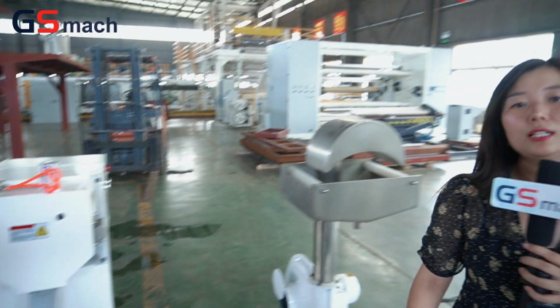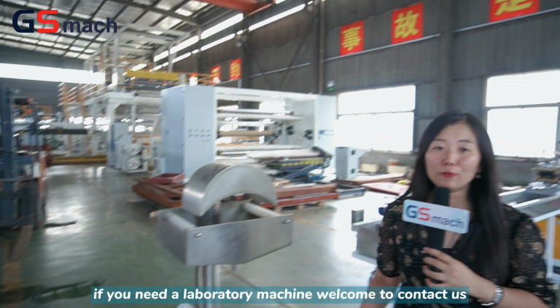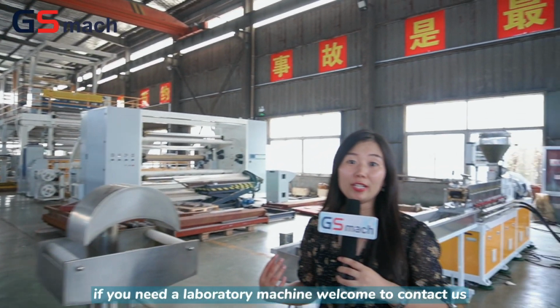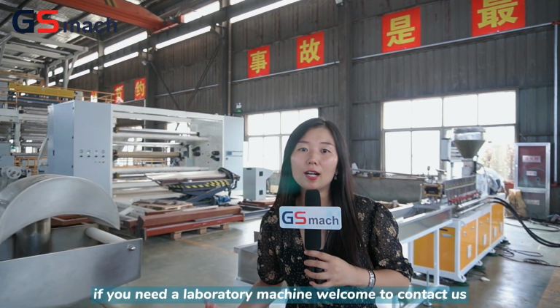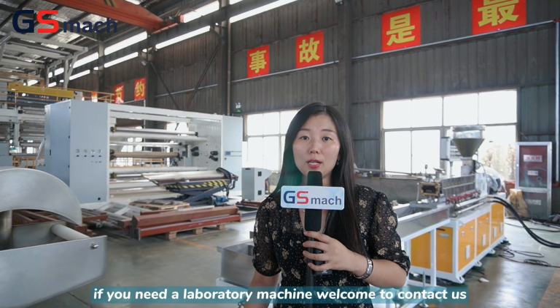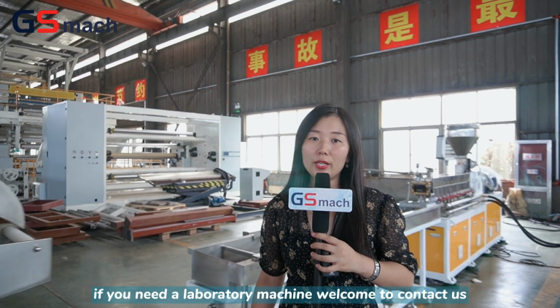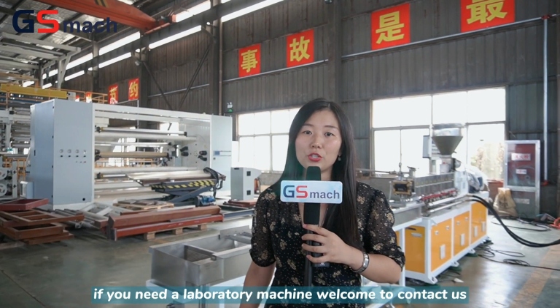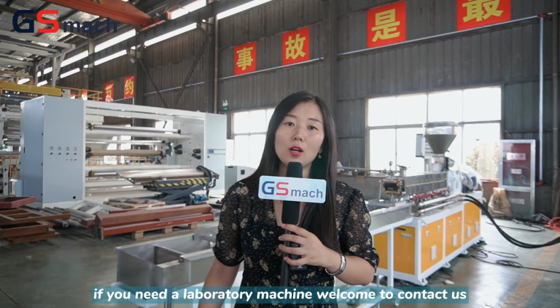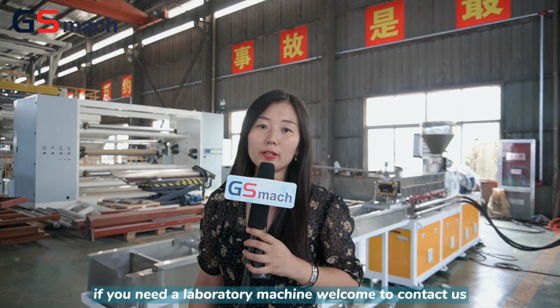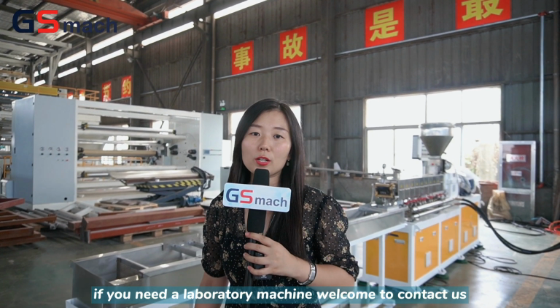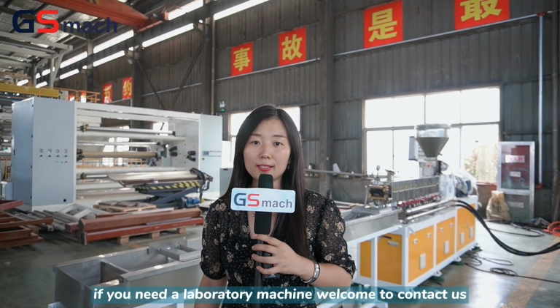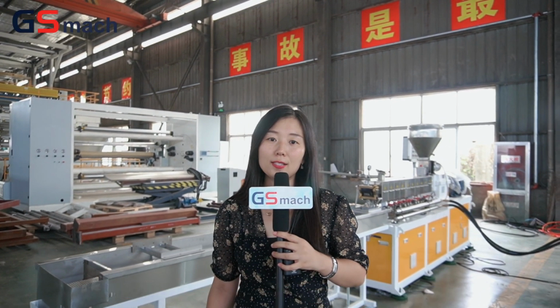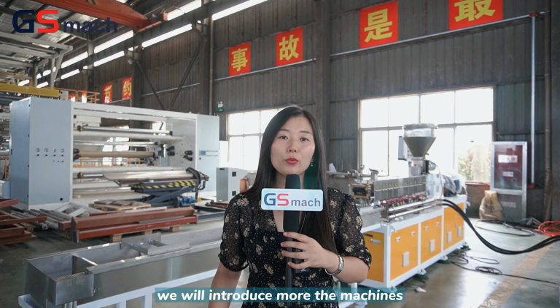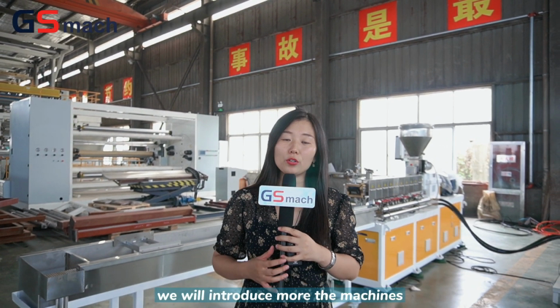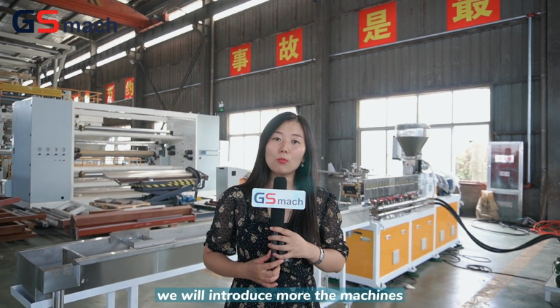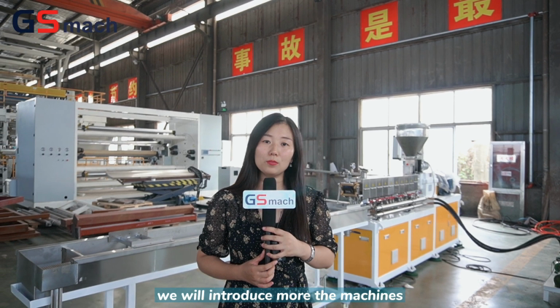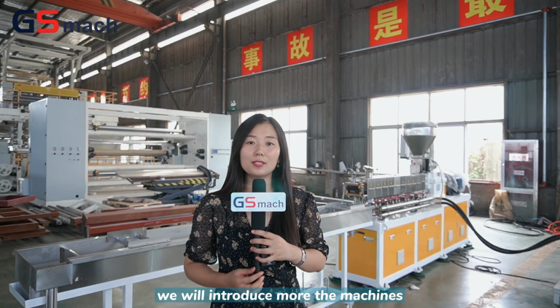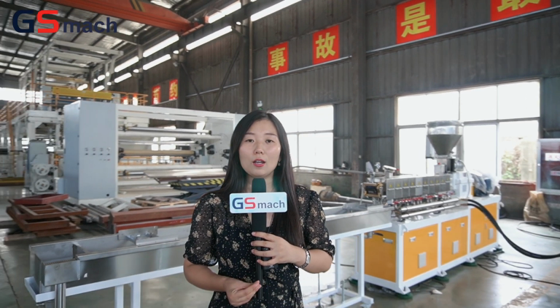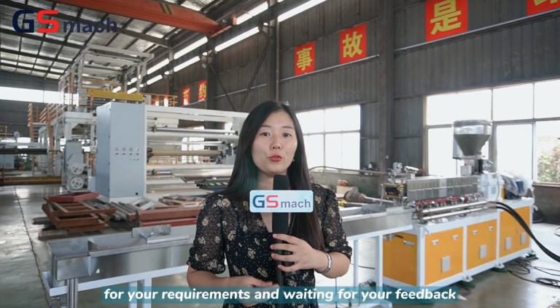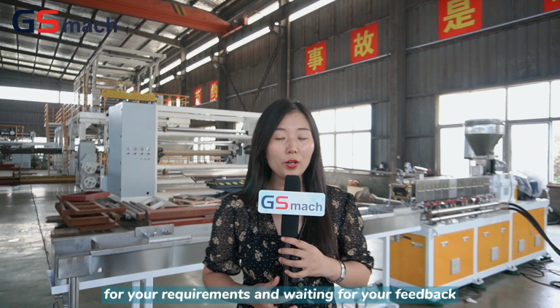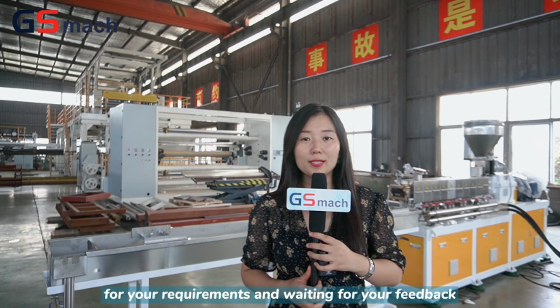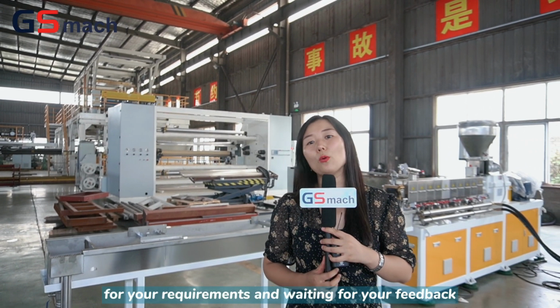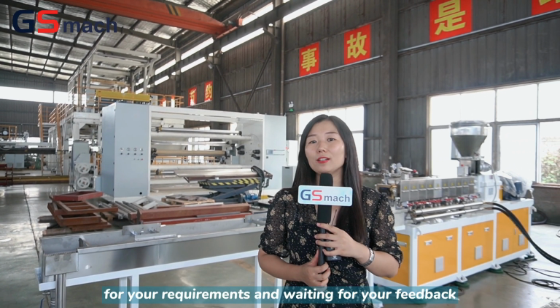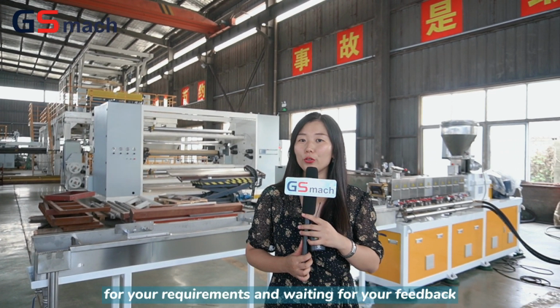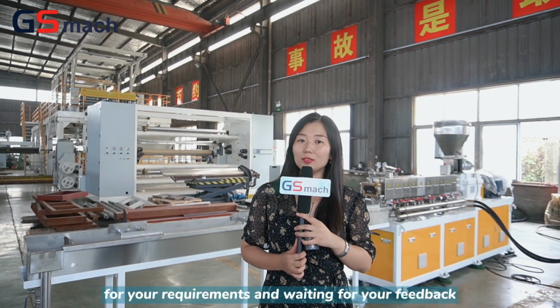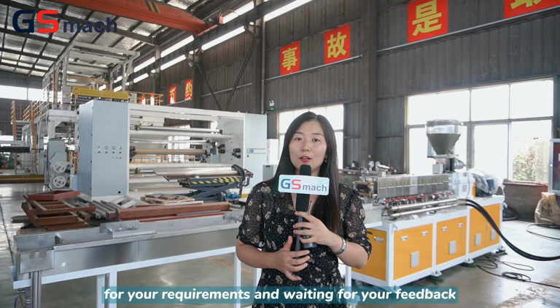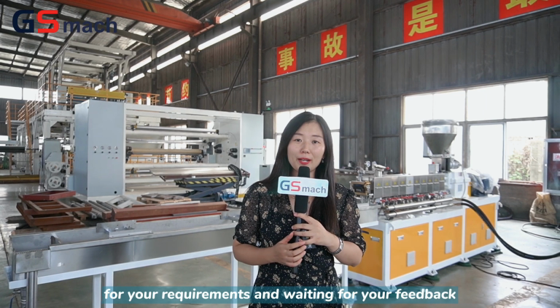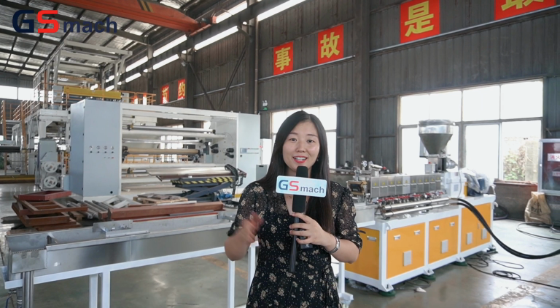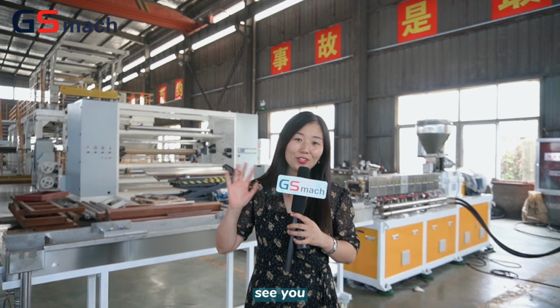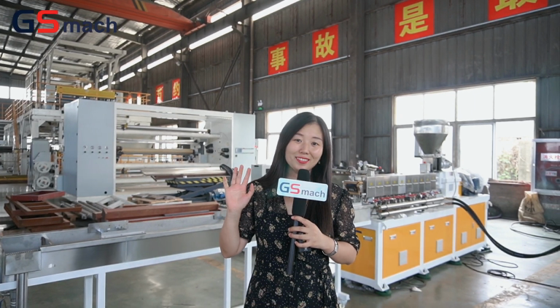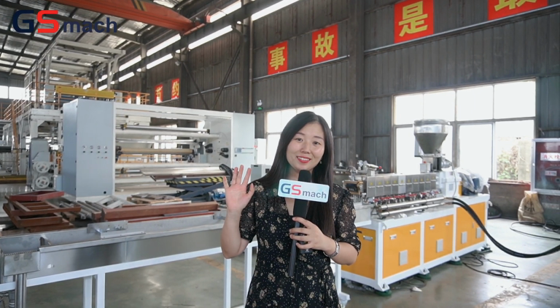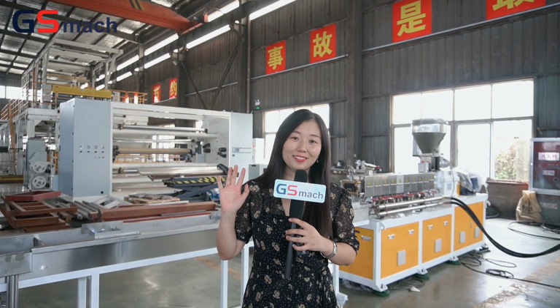If you need a laboratory machine, welcome to contact us. We will recommend suitable machines for your requirements and look forward to hearing from you. See you, thank you!